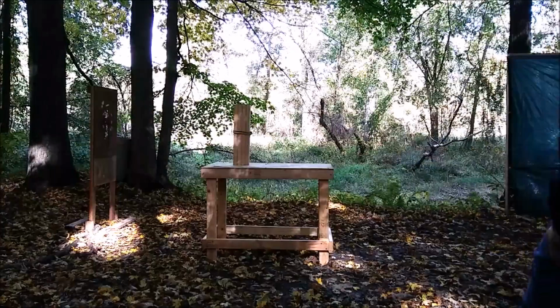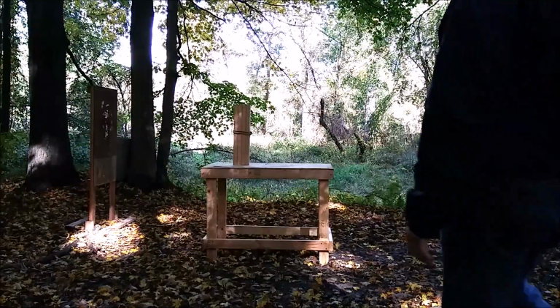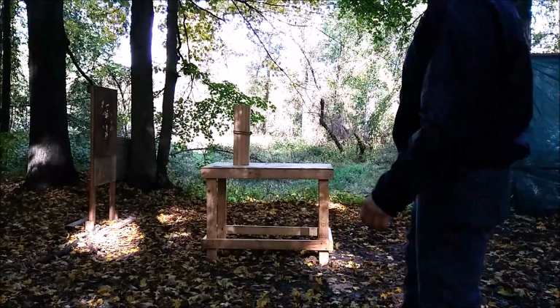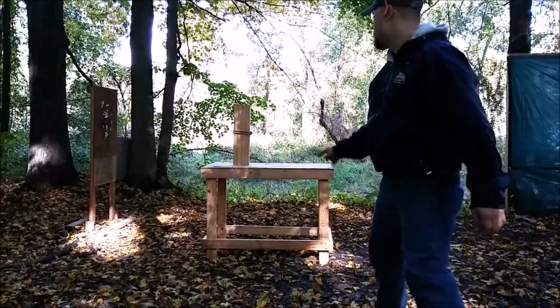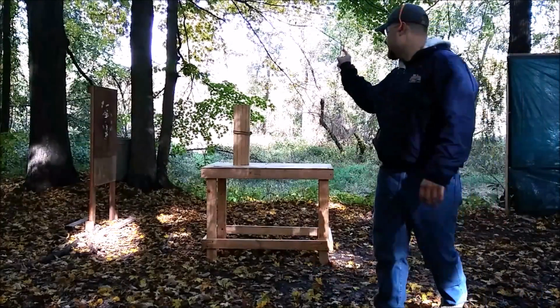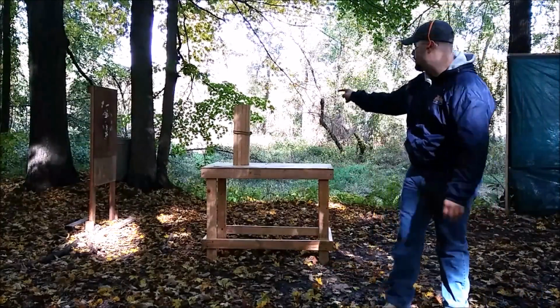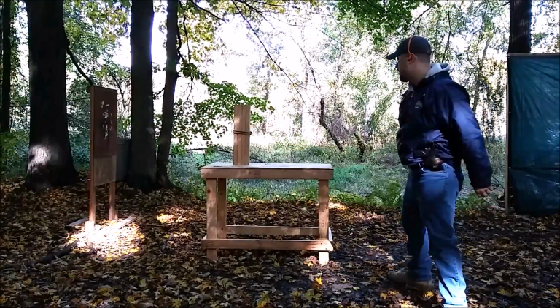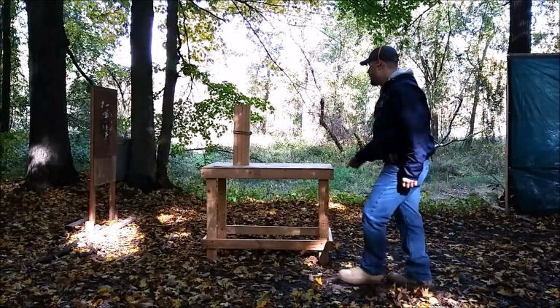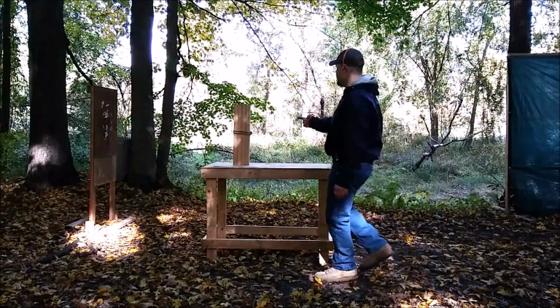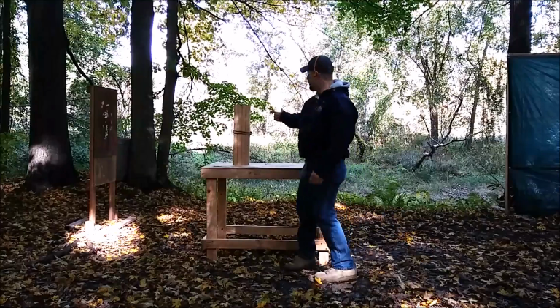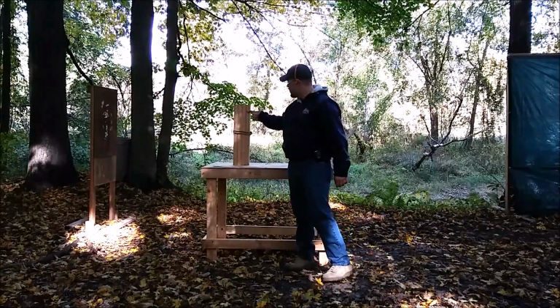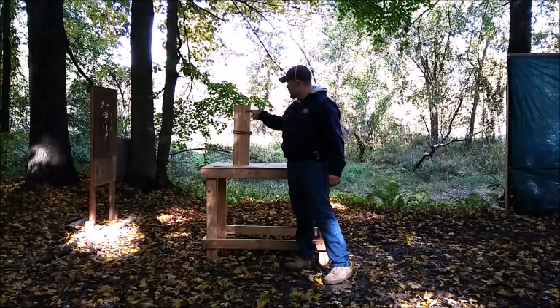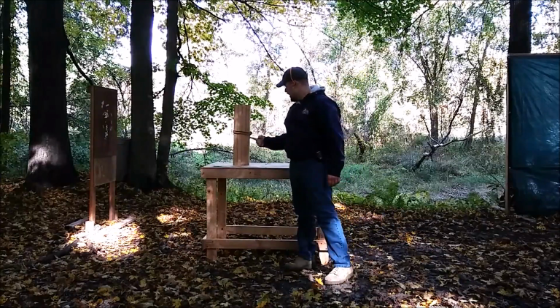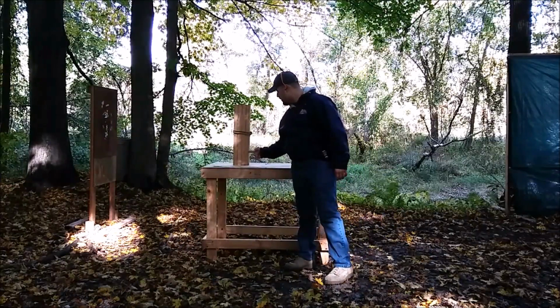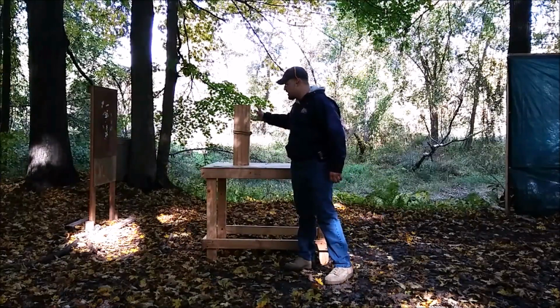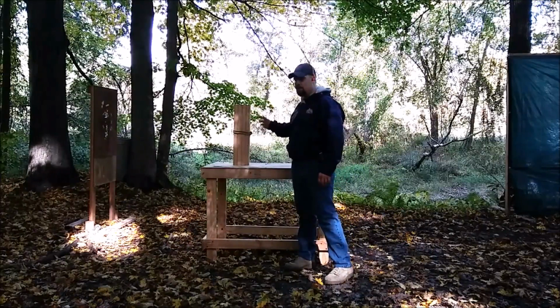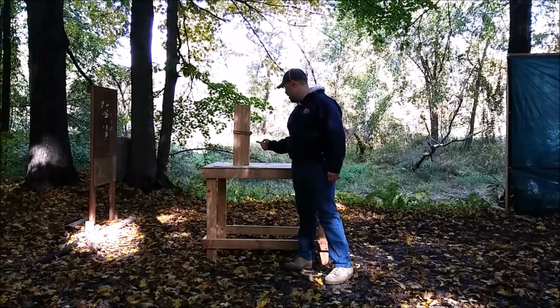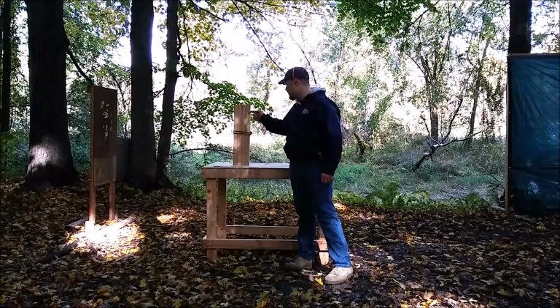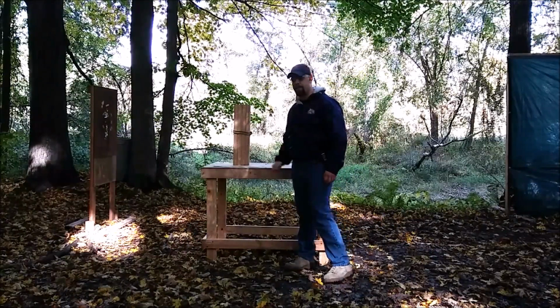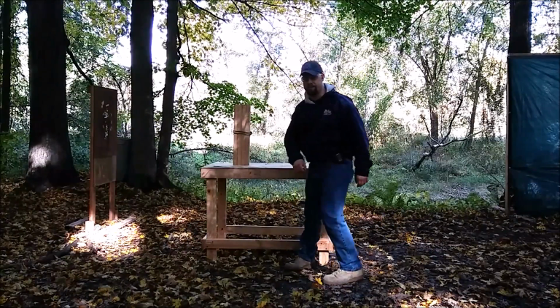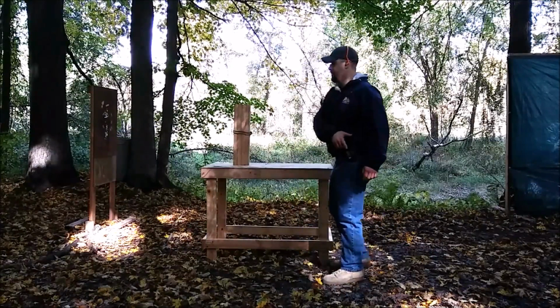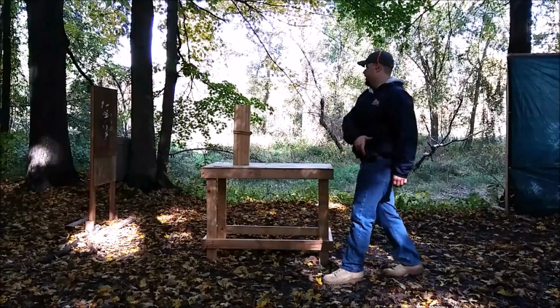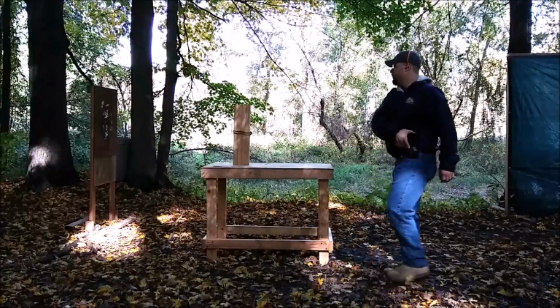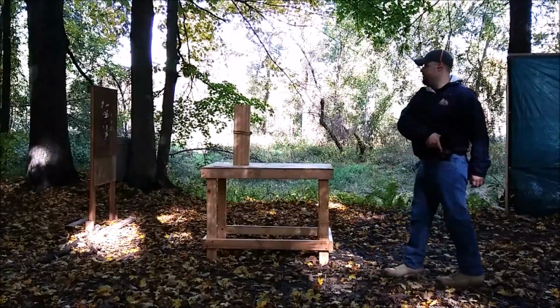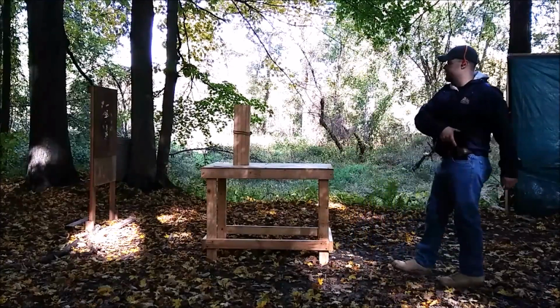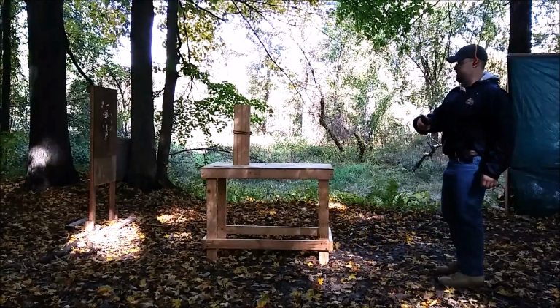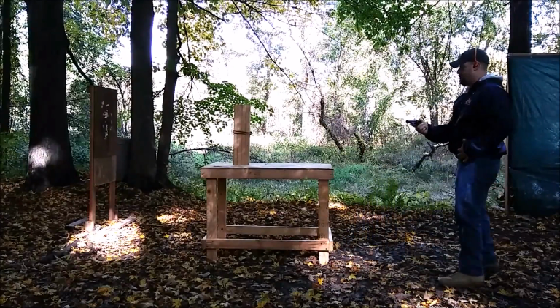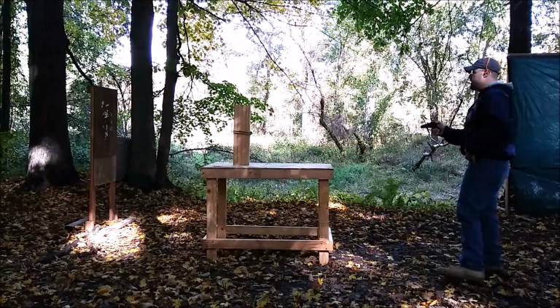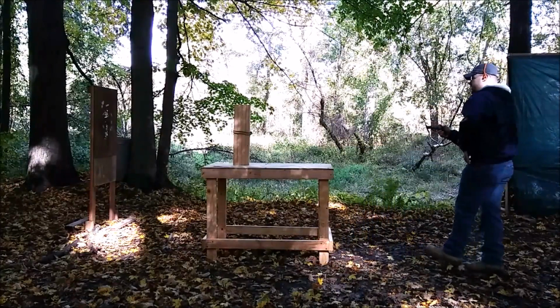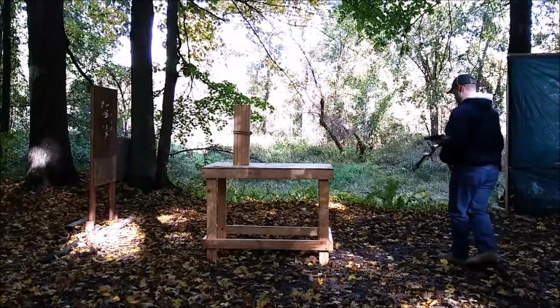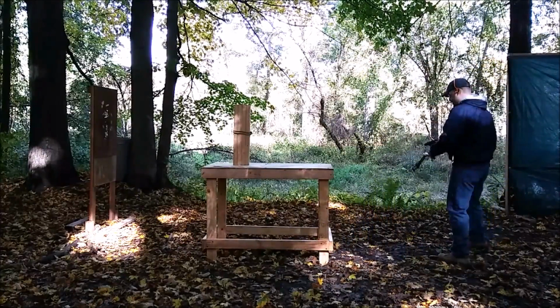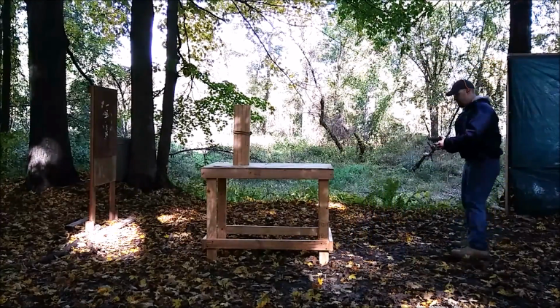I'm going to hit the .380 ACP on the top right about here, and then the .45 ACP — I'll flip it over and do the same thing. Here's .380 first on wood, see what we get.